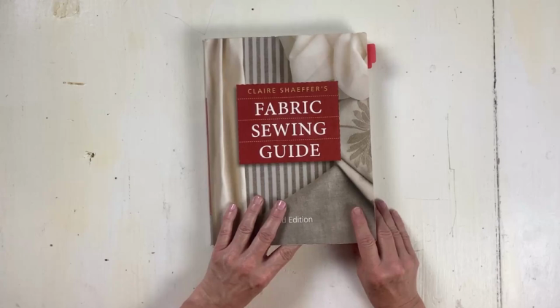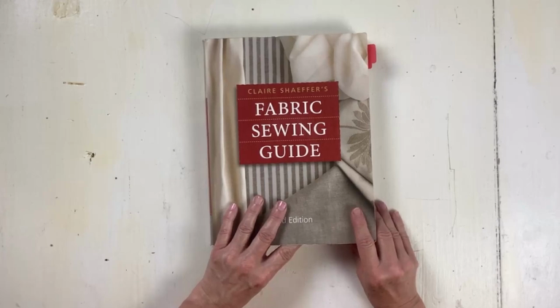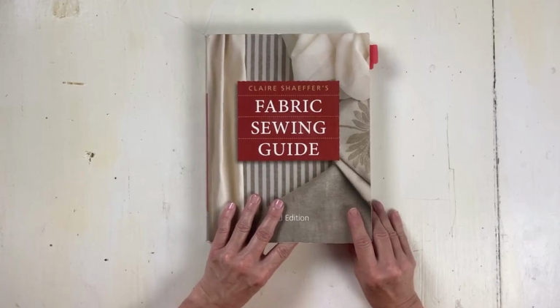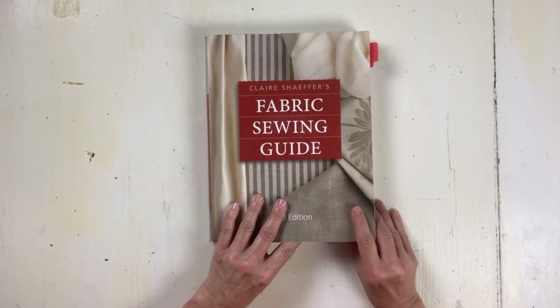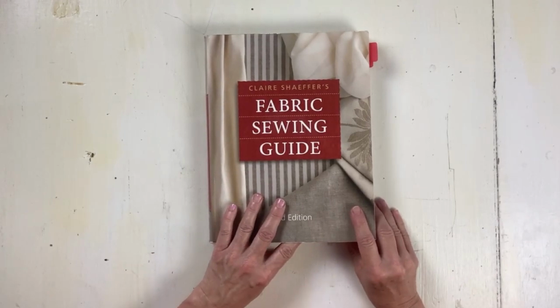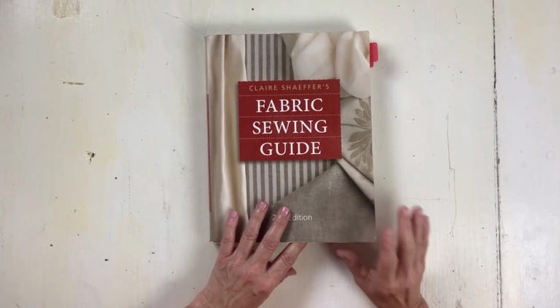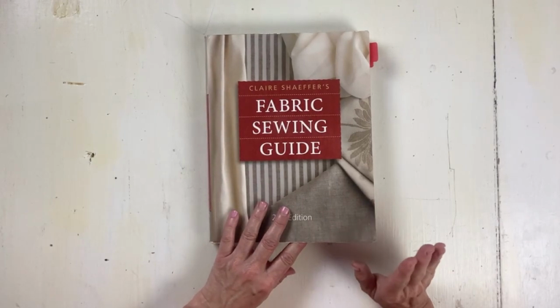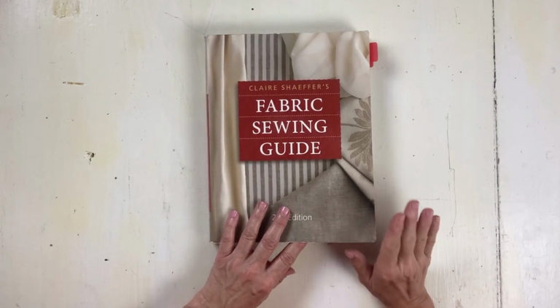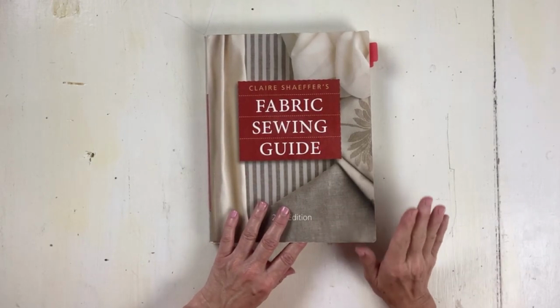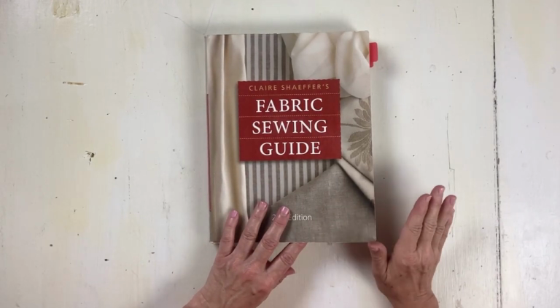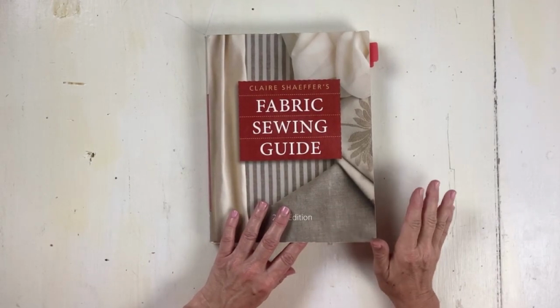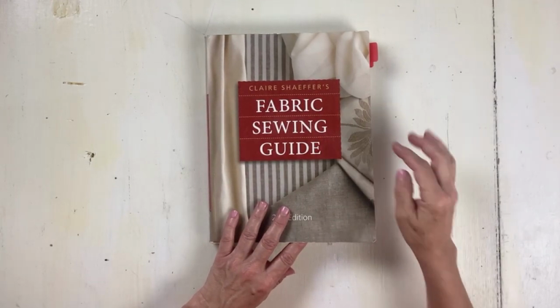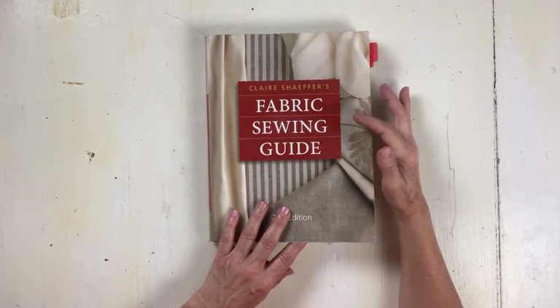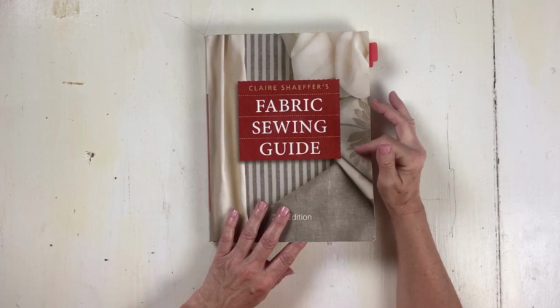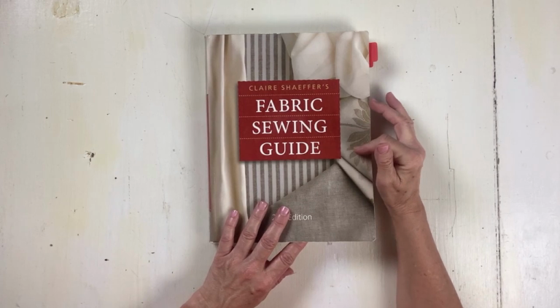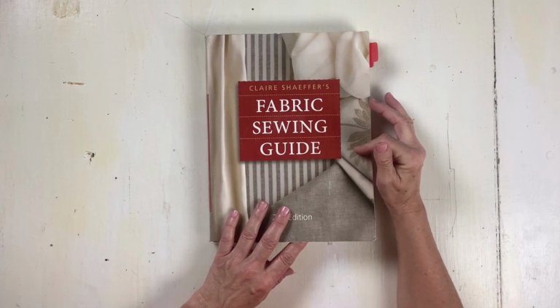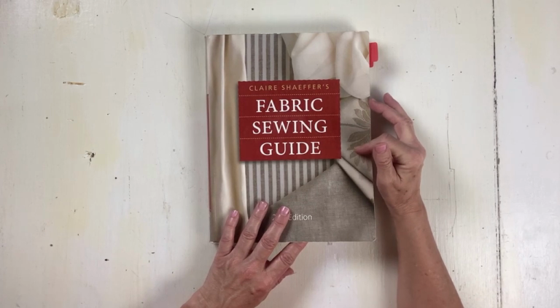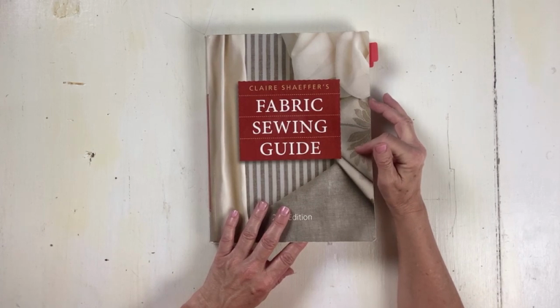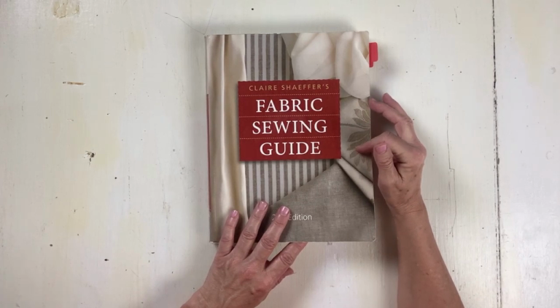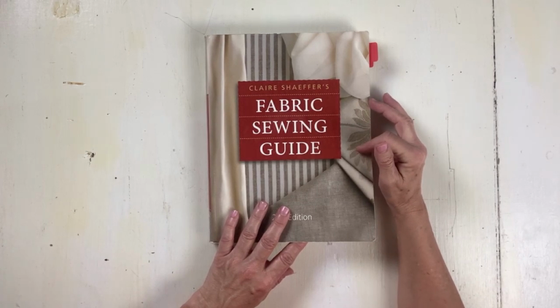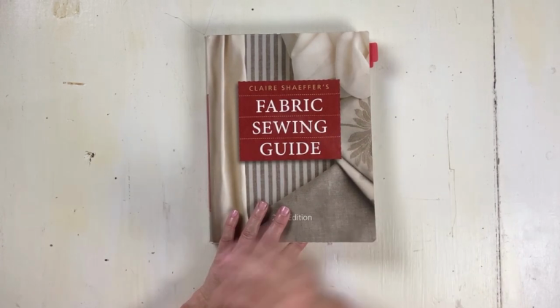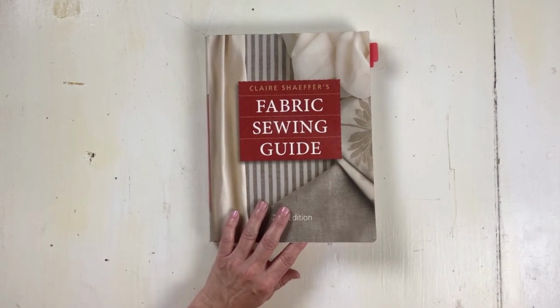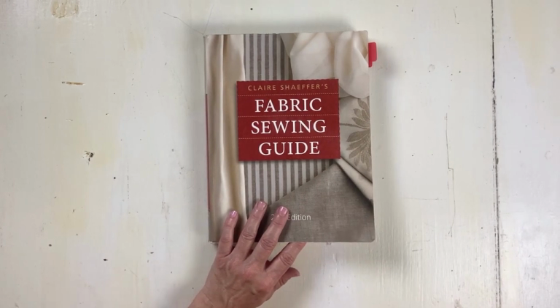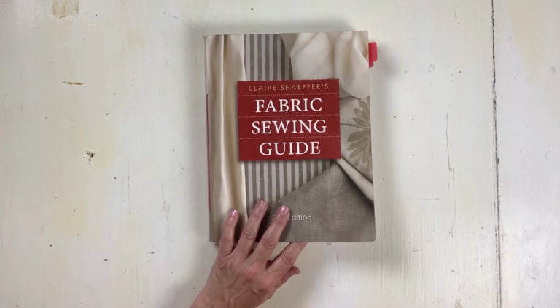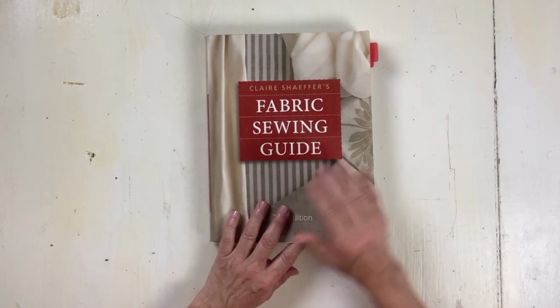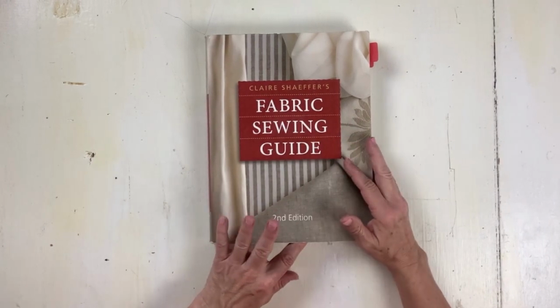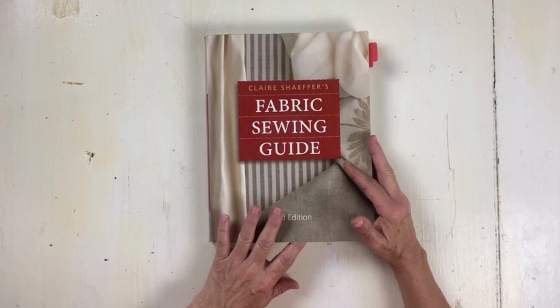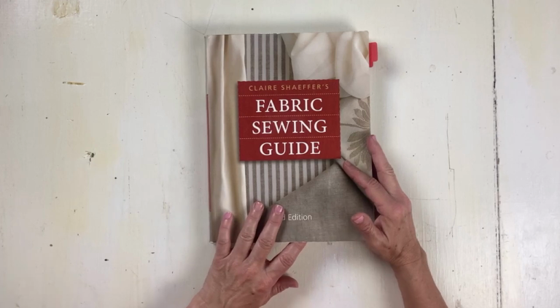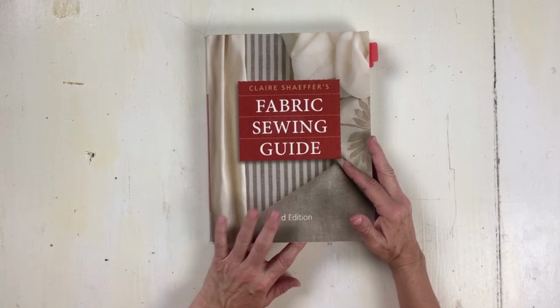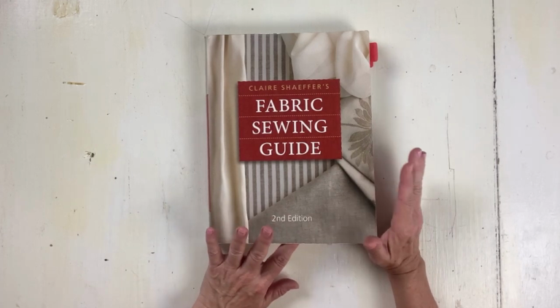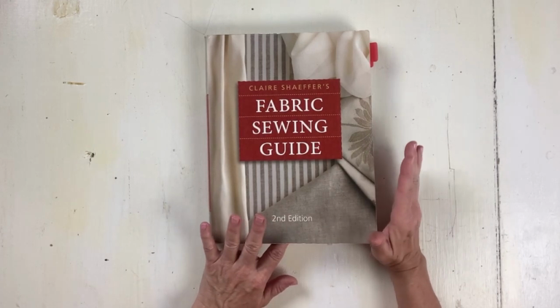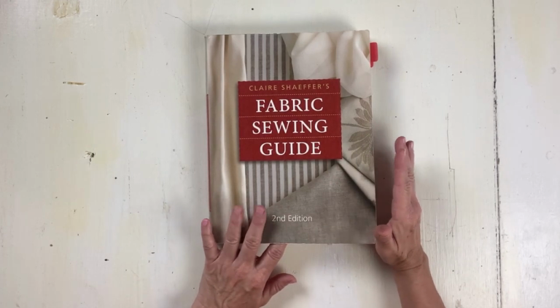In this video, I want to review one of my favorite sewing-related books. It's Fabric Sewing Guide by Claire Schaefer. This book was recommended to me years ago by a friend and fellow seamstress. This is one of my favorite books.